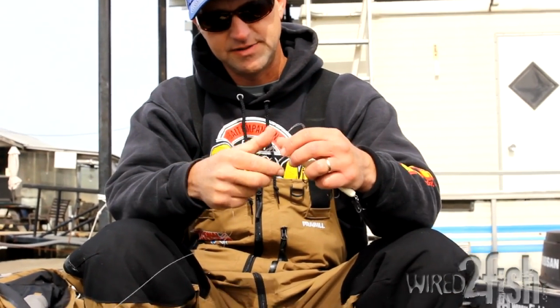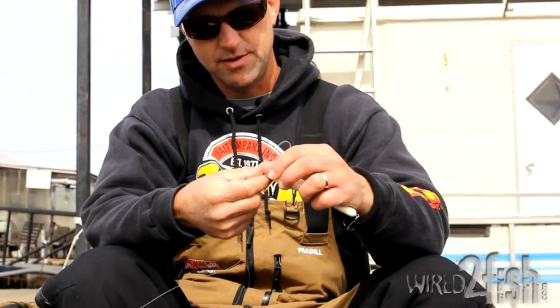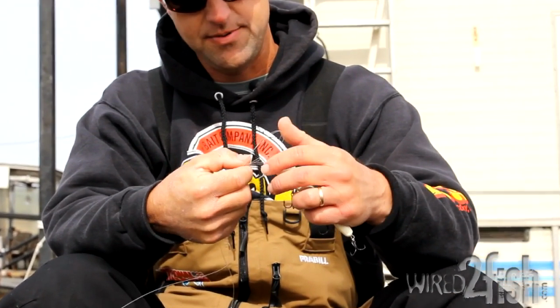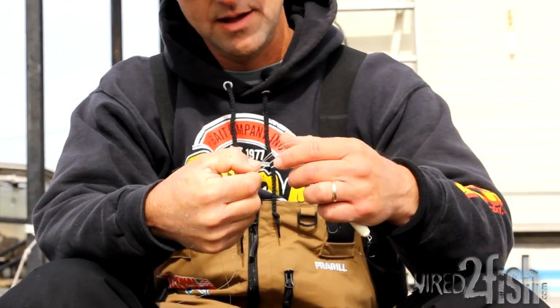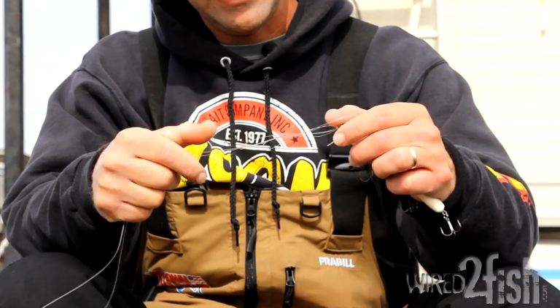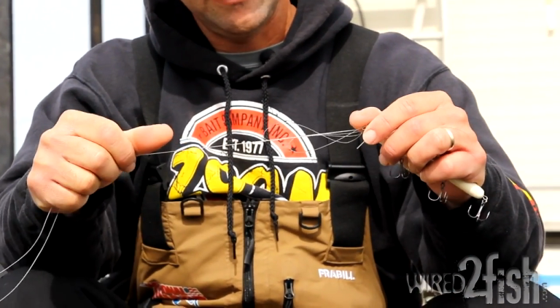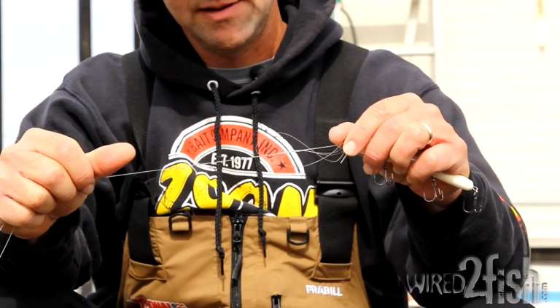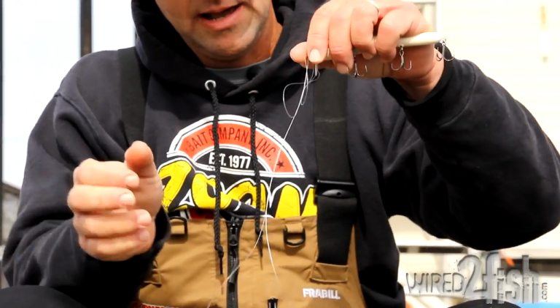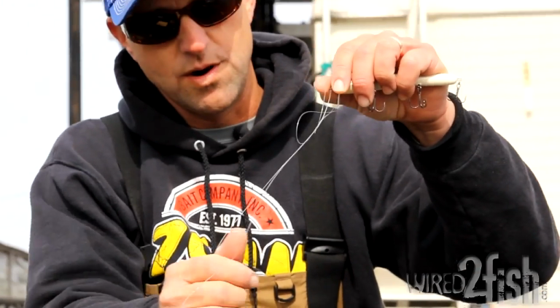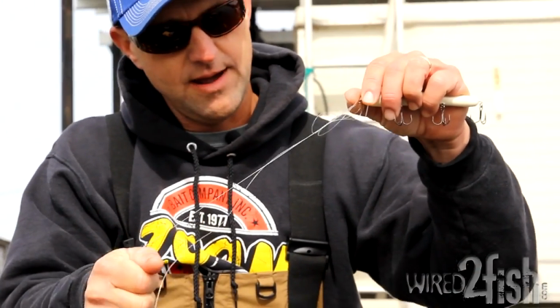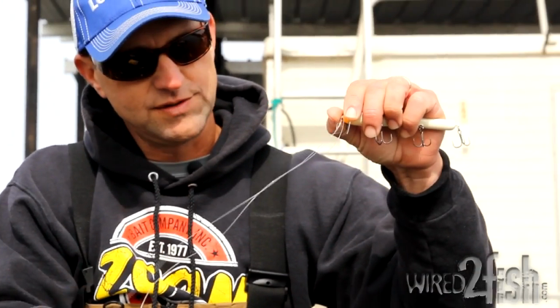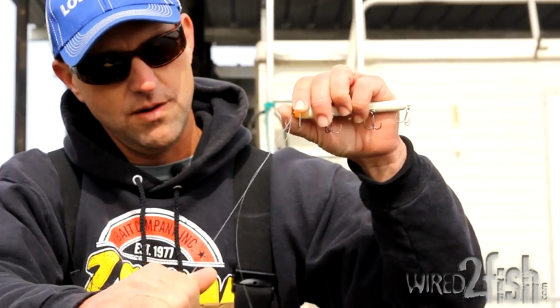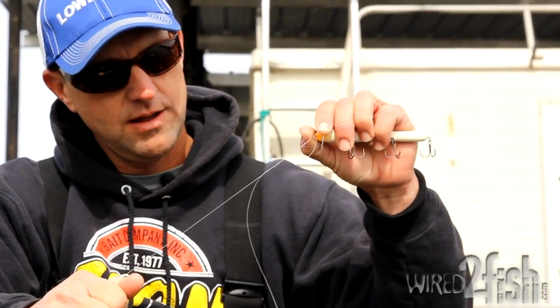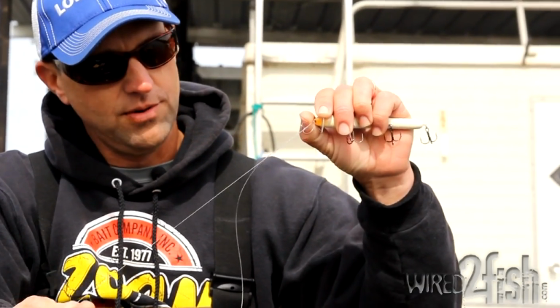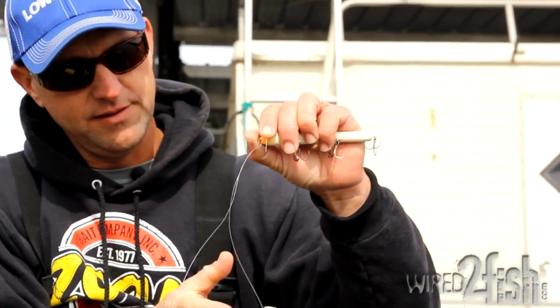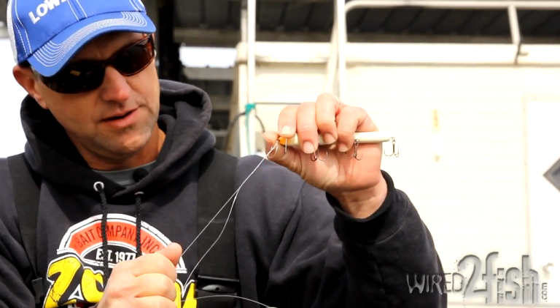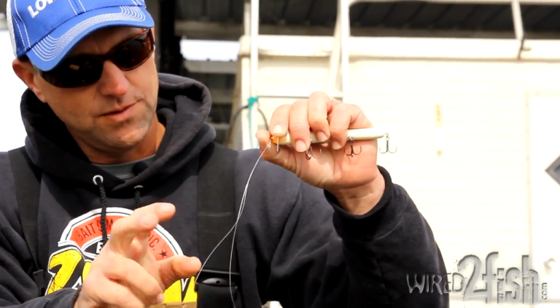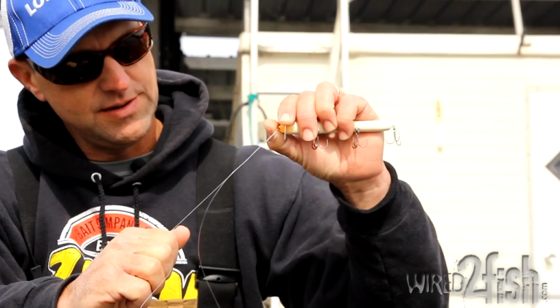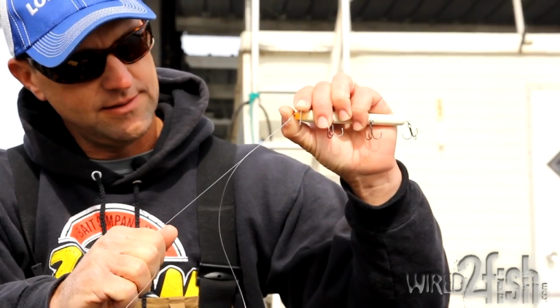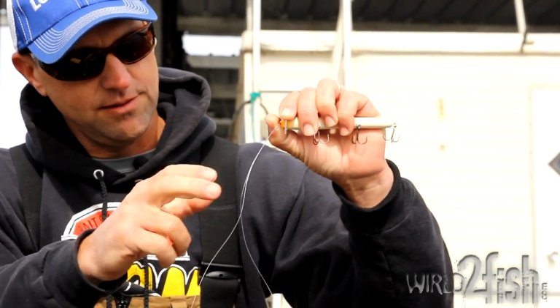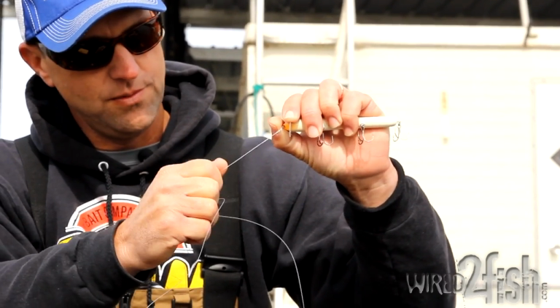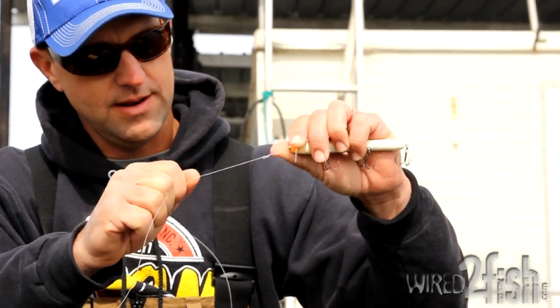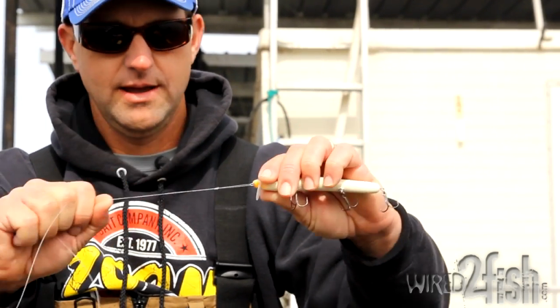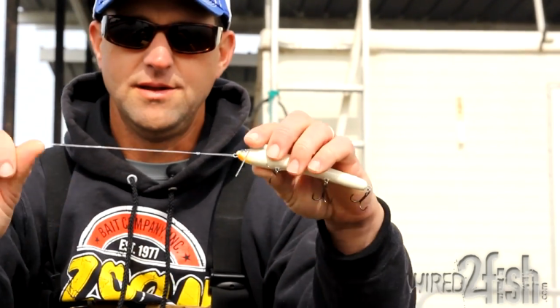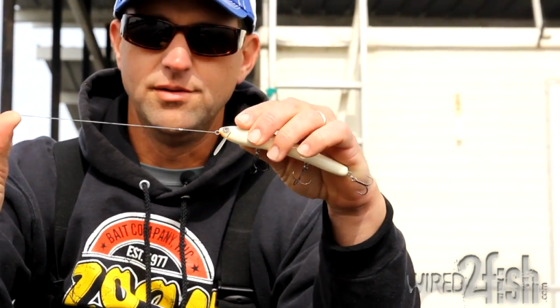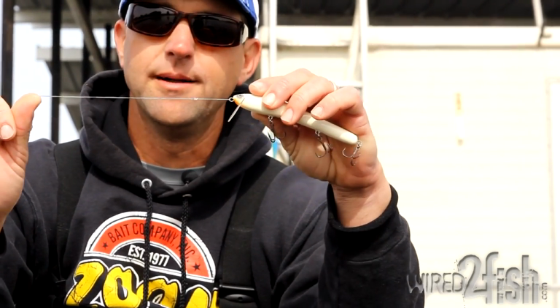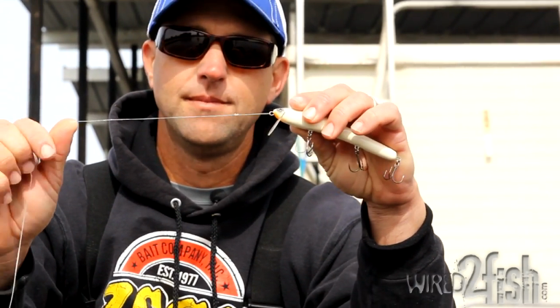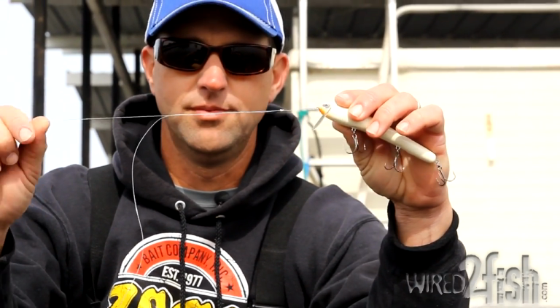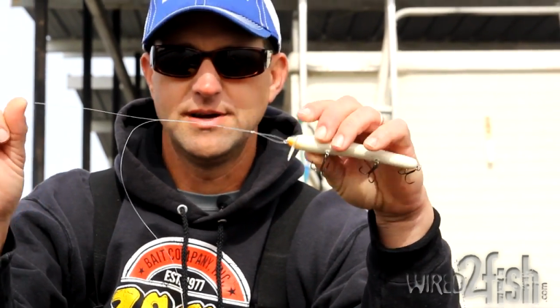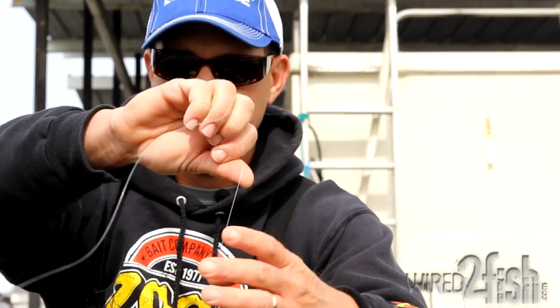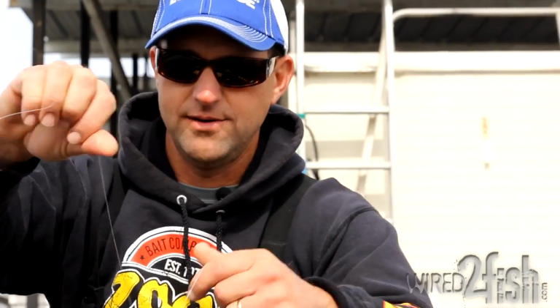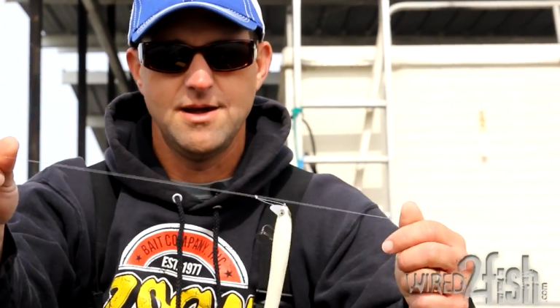I just position them on top of the eye like this and work them down real slow. Pull individually on each one until you get the length loop you want, and then you have a loop knot. It's simple. Then you cut the tag line and you're ready to go.